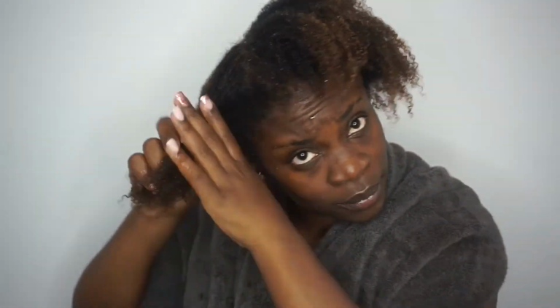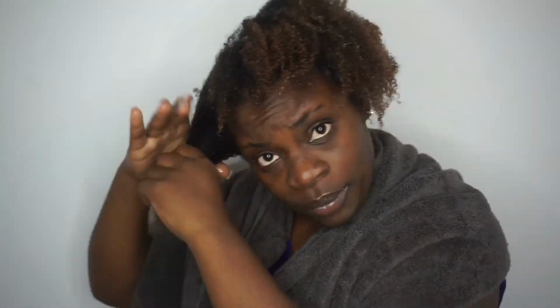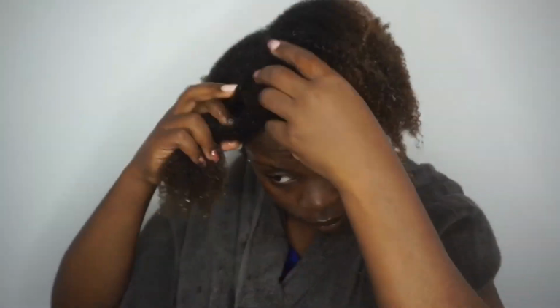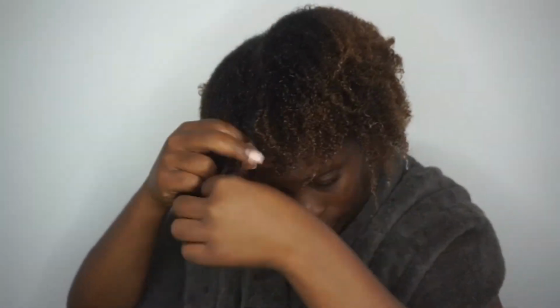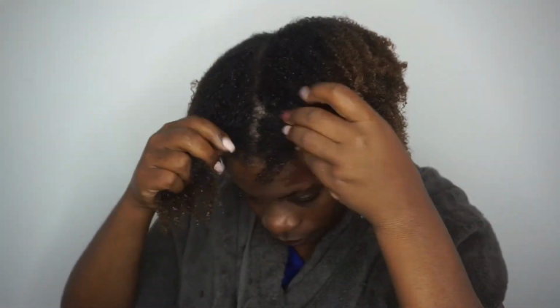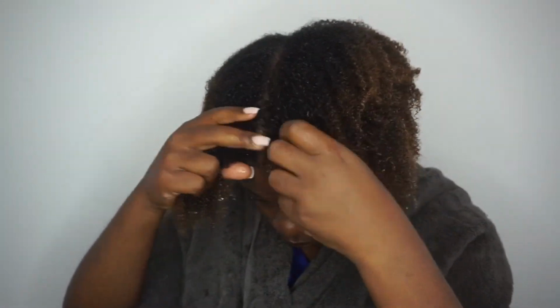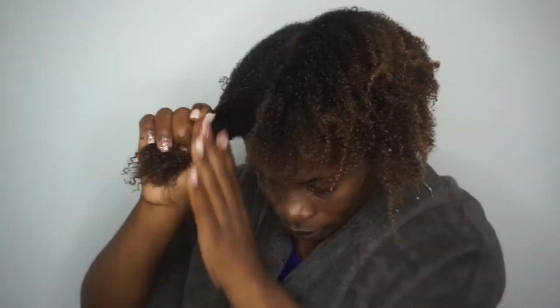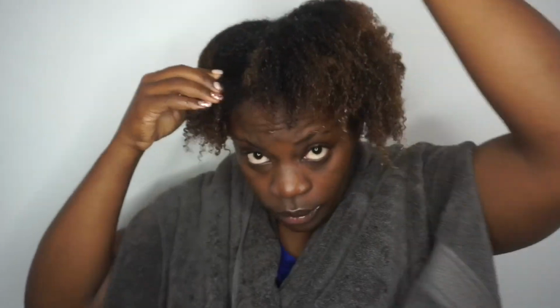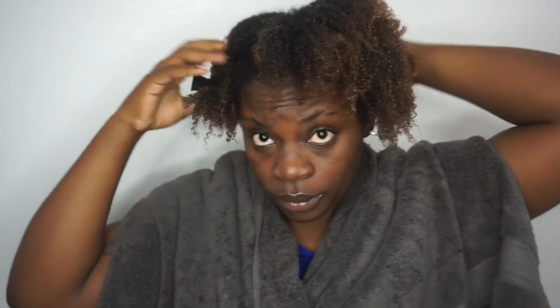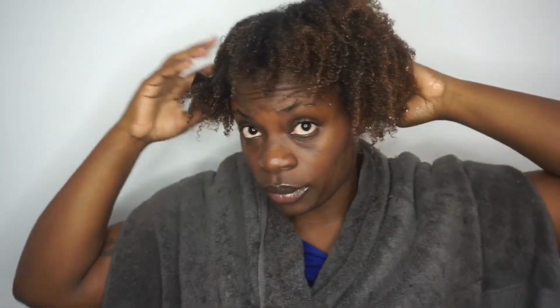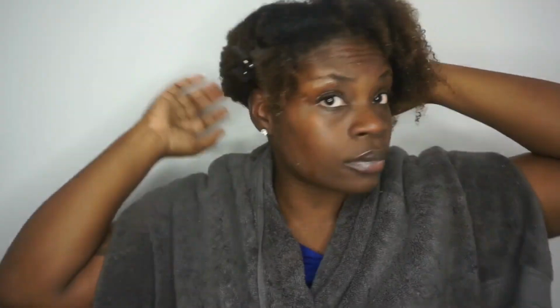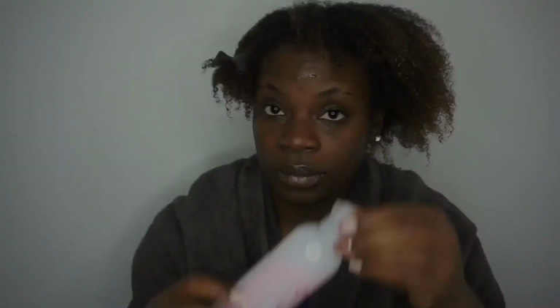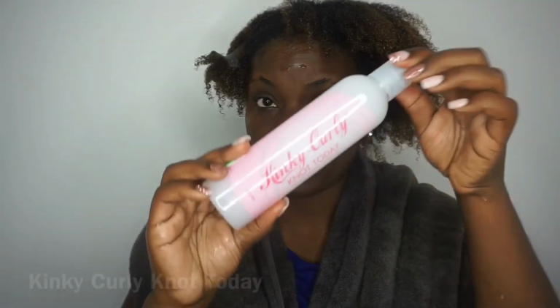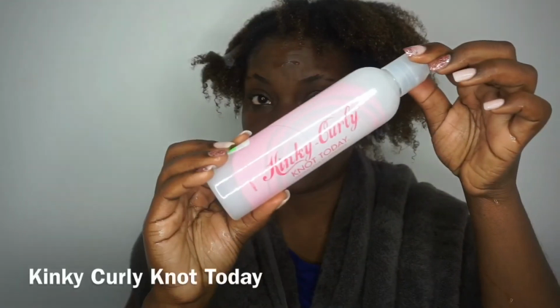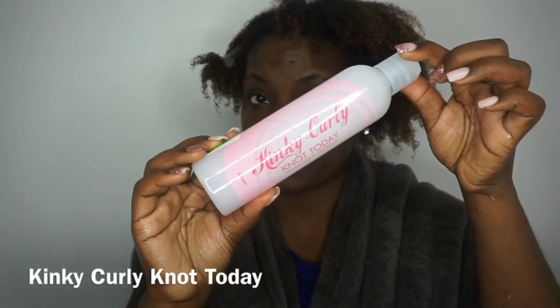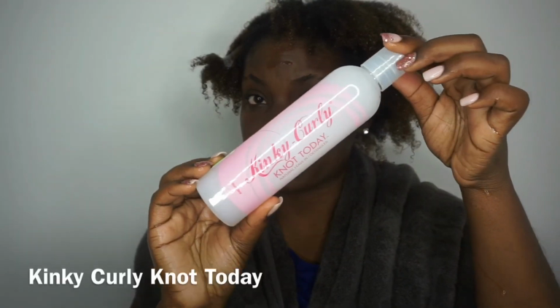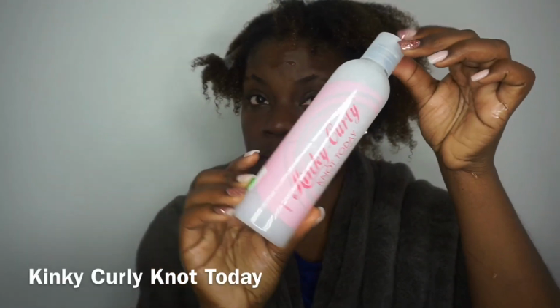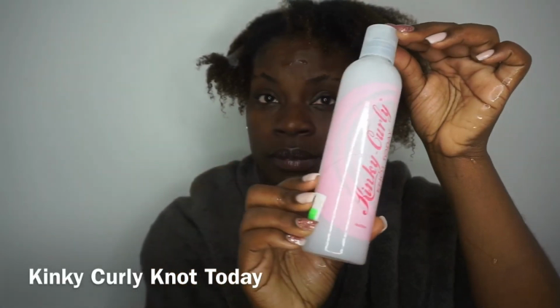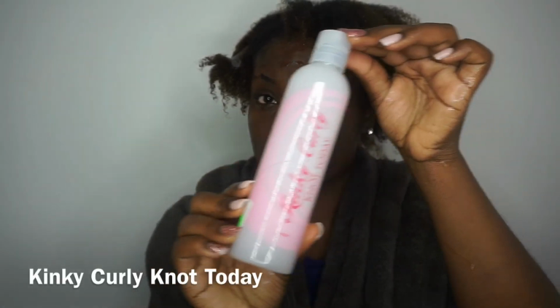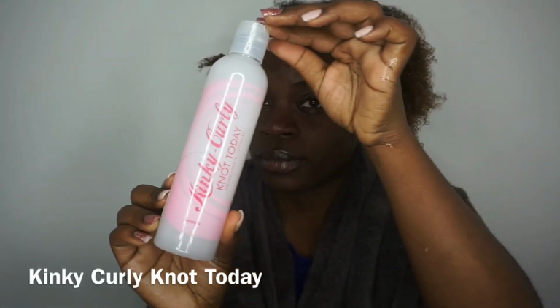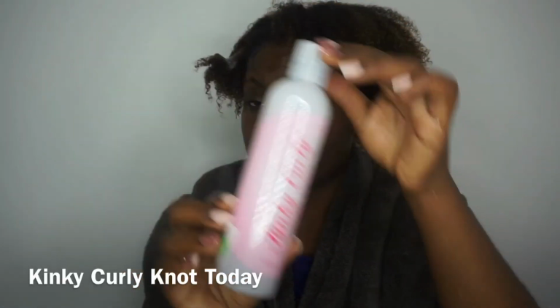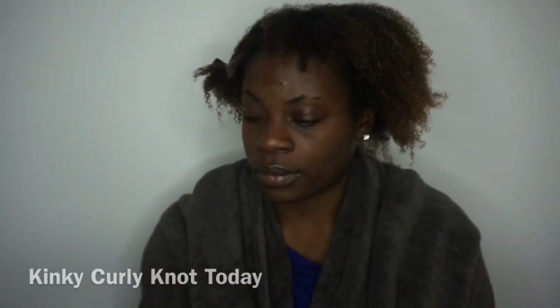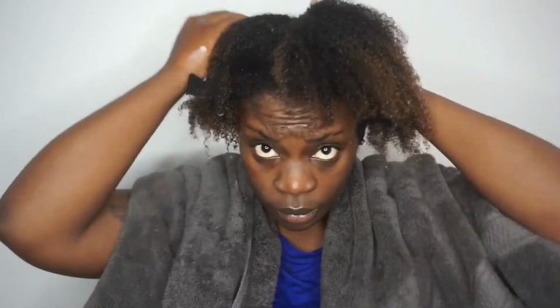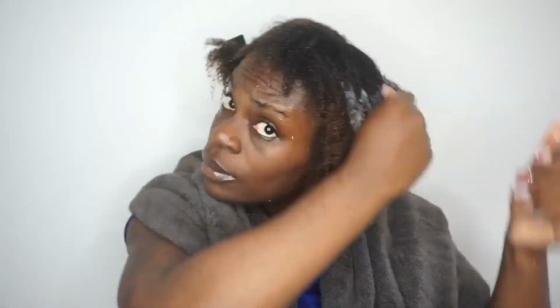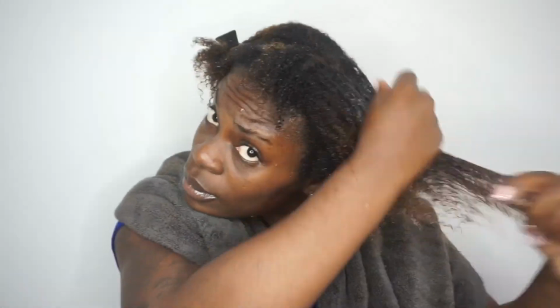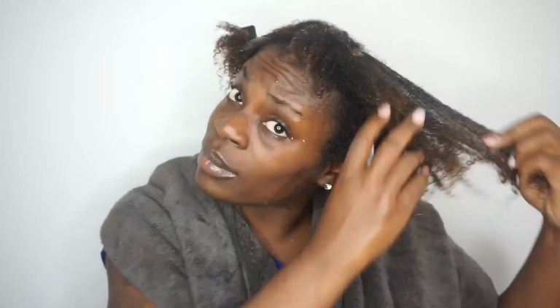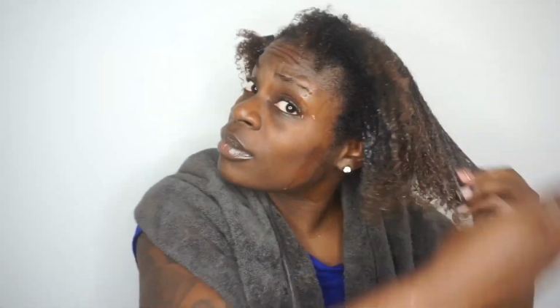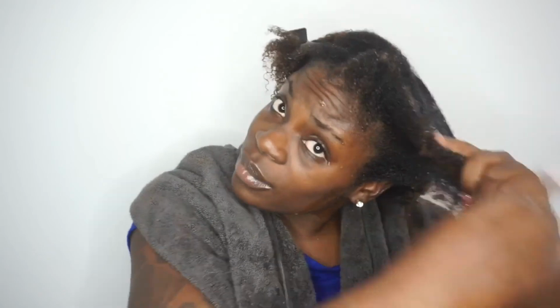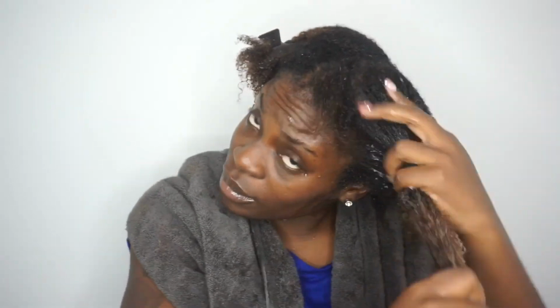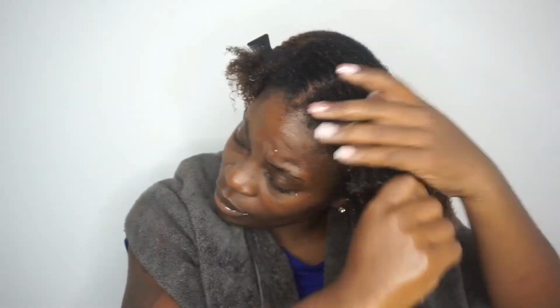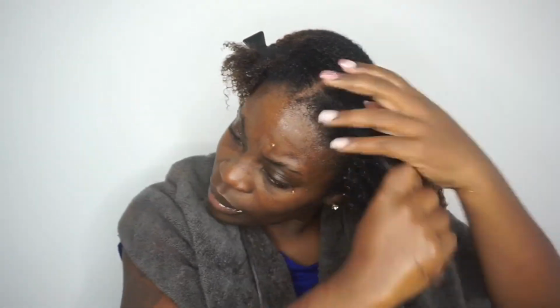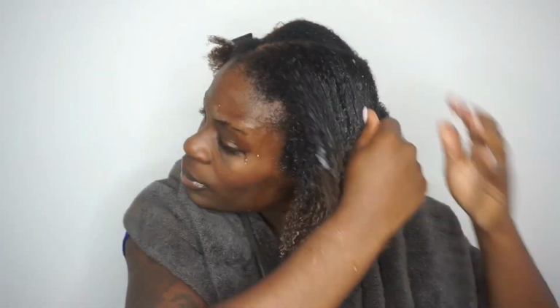The first thing I'm going to do is section my hair off into two sections and then I'm going to apply my favorite leave-in conditioner, which is the Kinky Curly Knot Today, onto my hair.